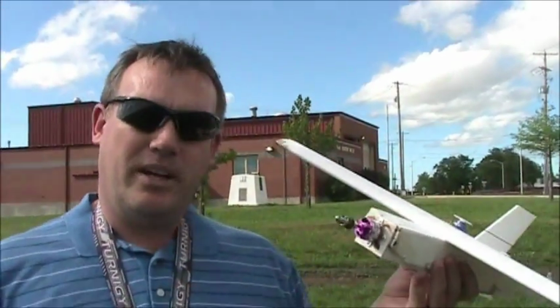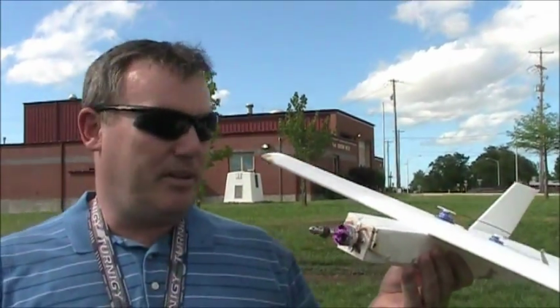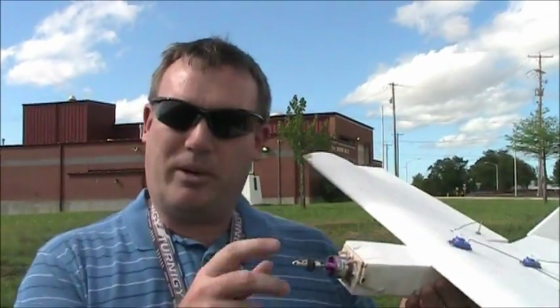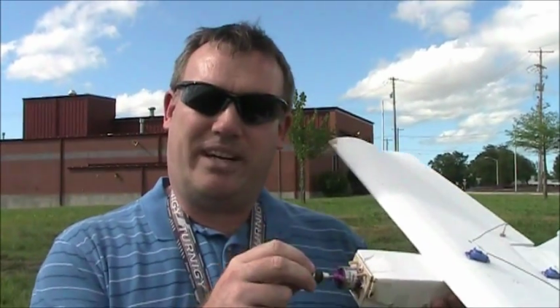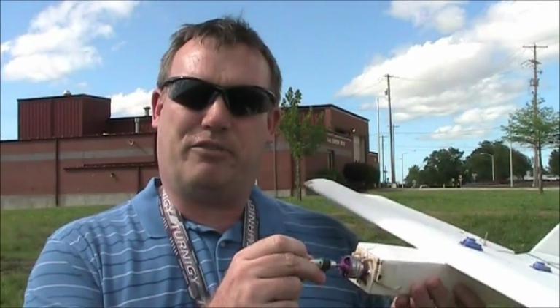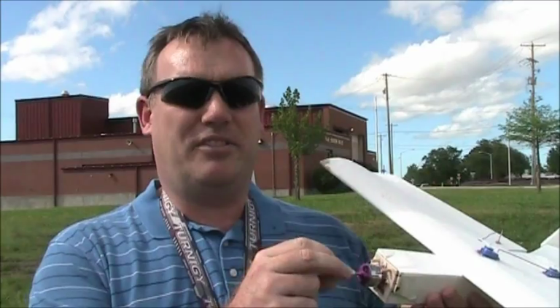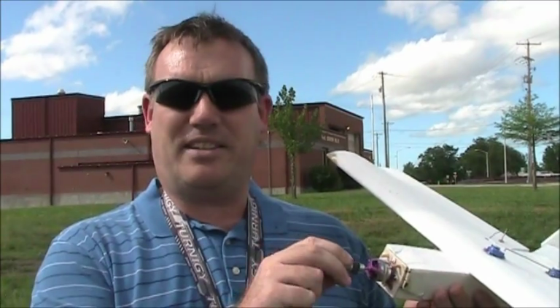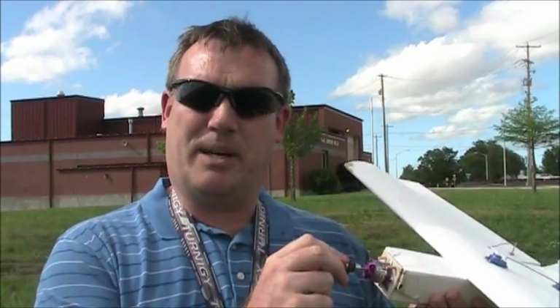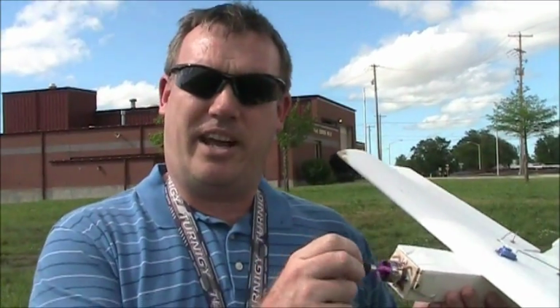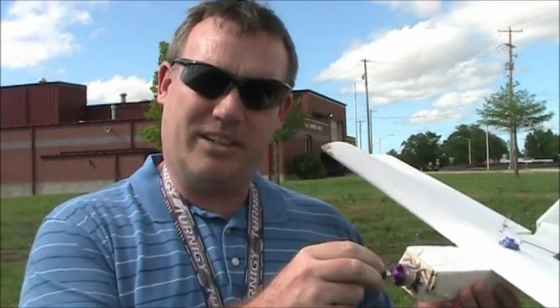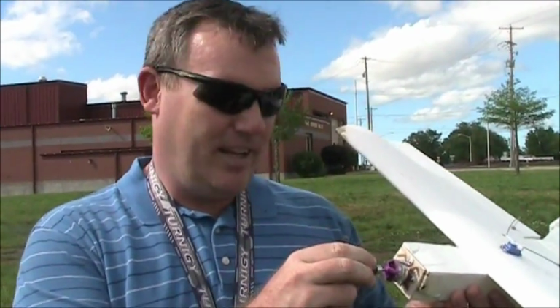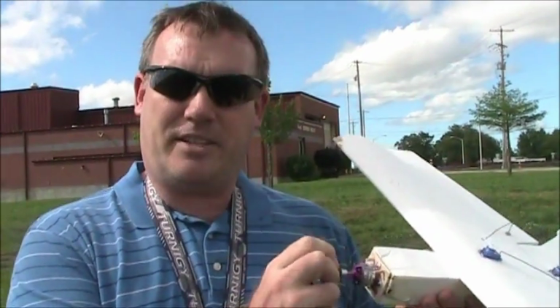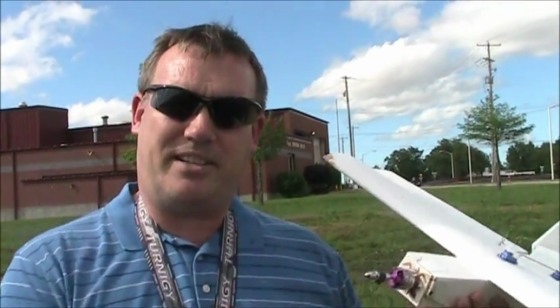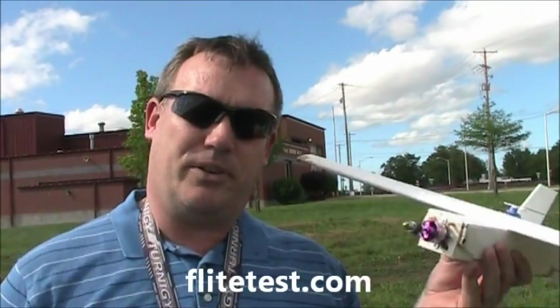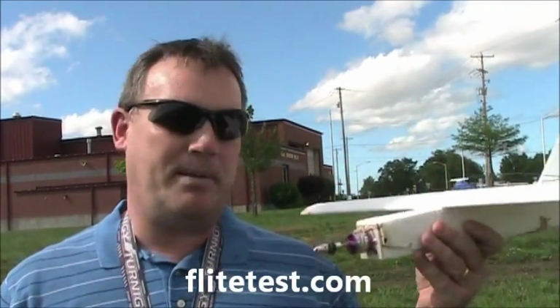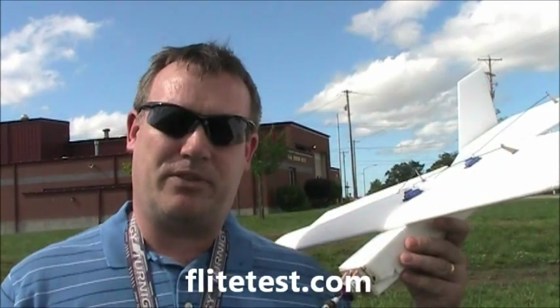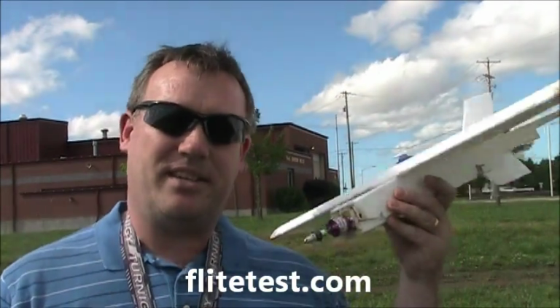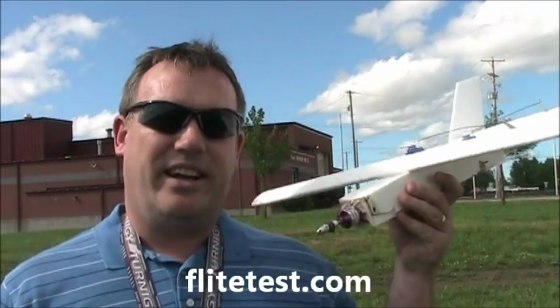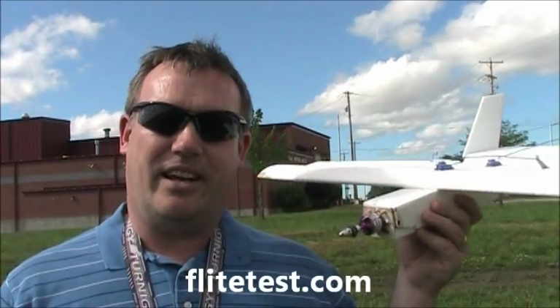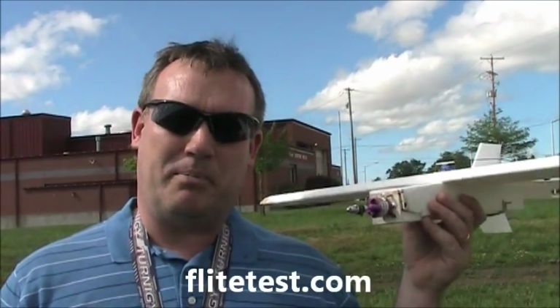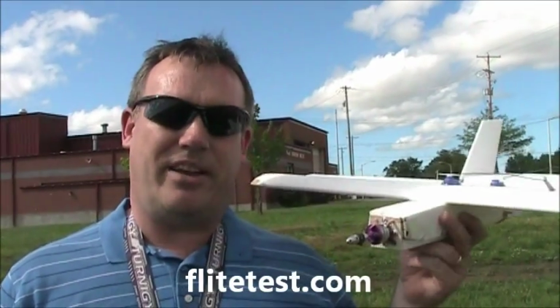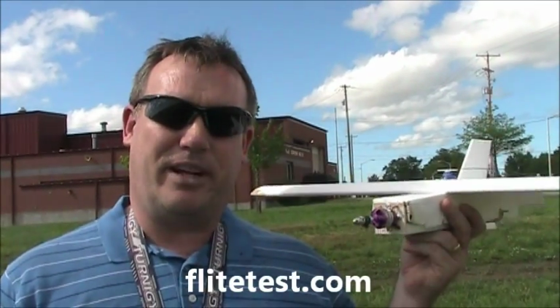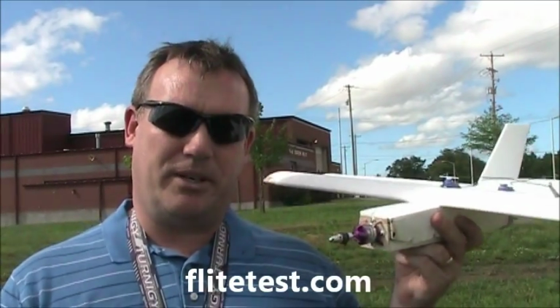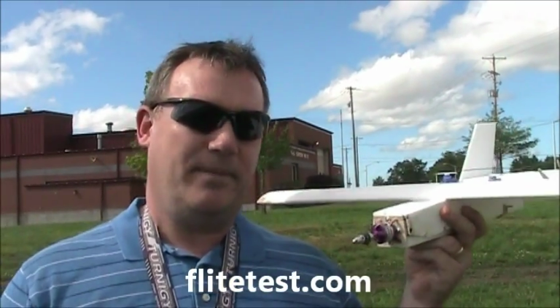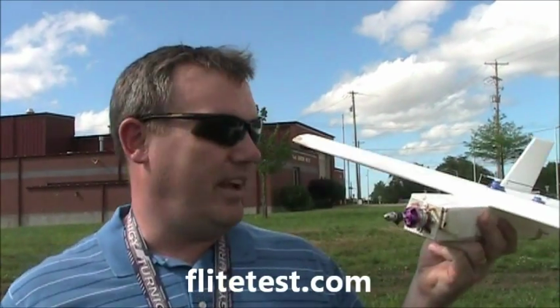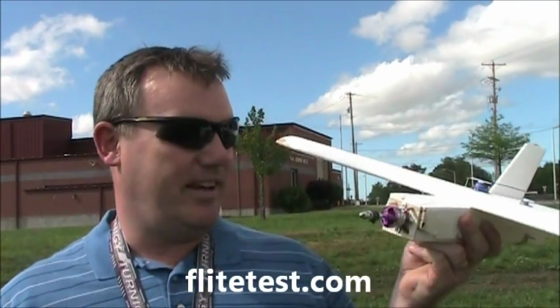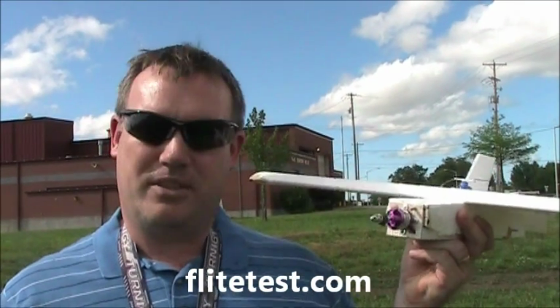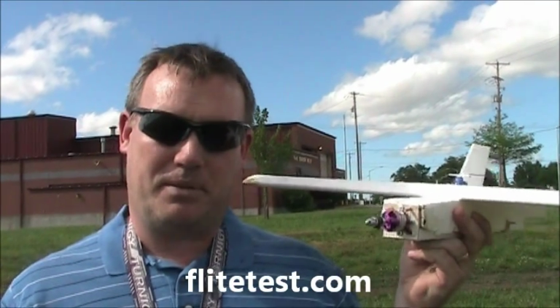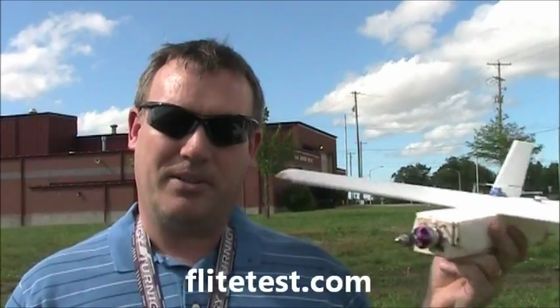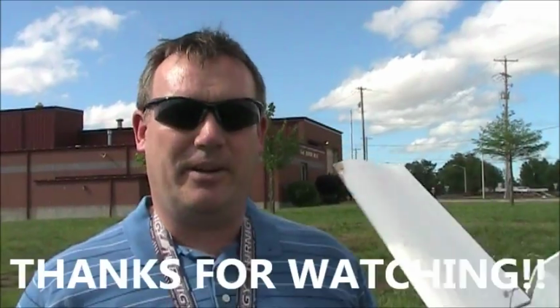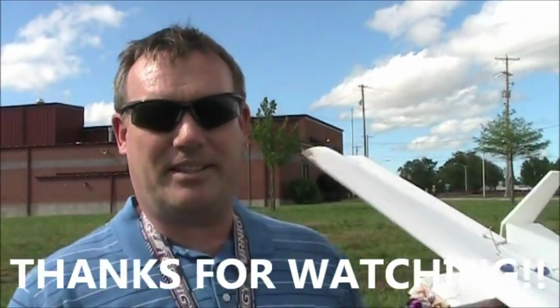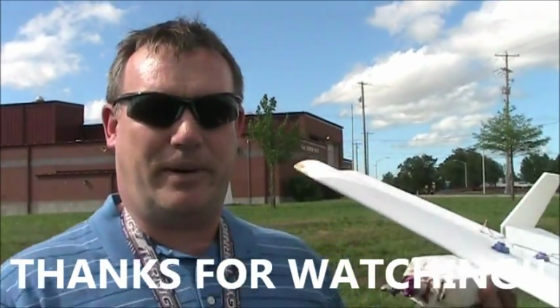Anyway, thanks for watching my first flight of an airplane ever. And thanks to Flight Test for providing the plans for these. If you haven't bought anything from Flight Test, go ahead and give them some support. Thanks again for watching.